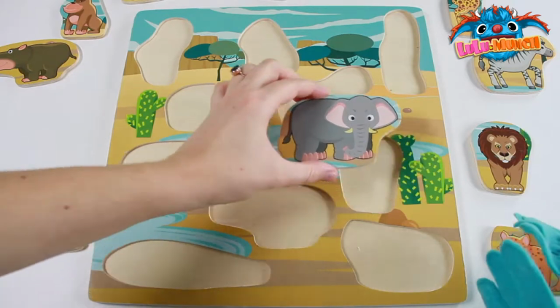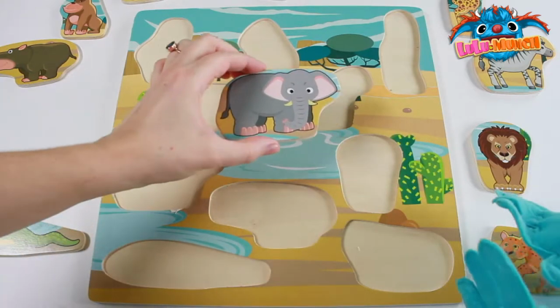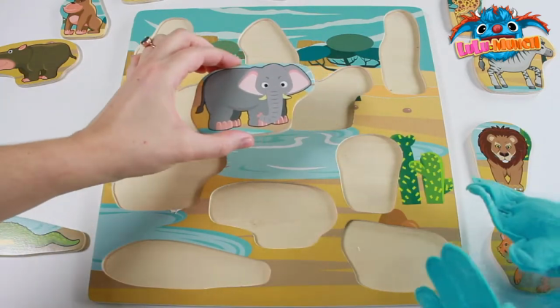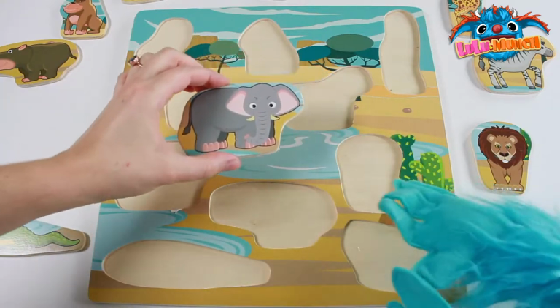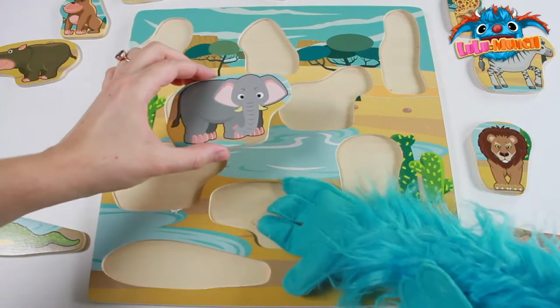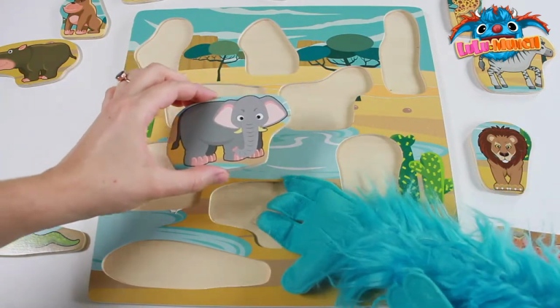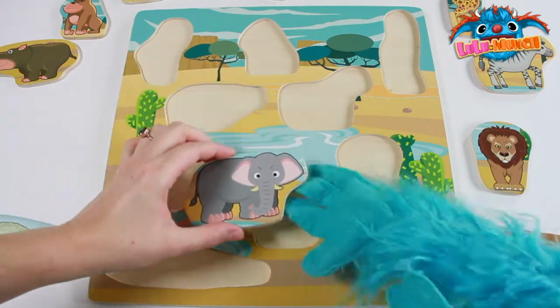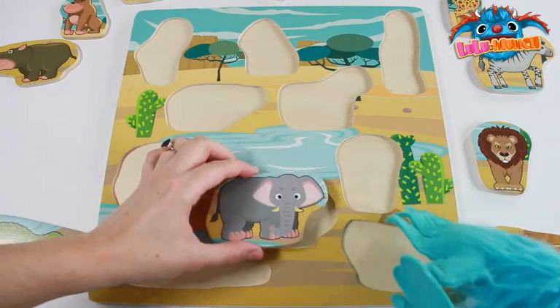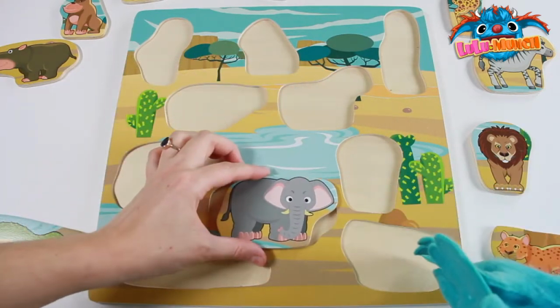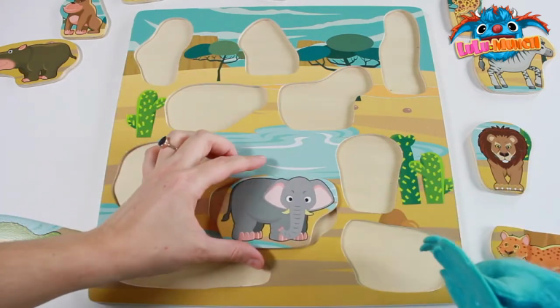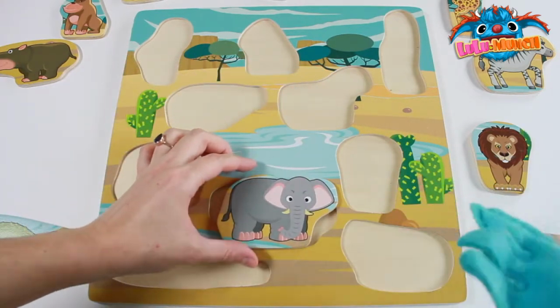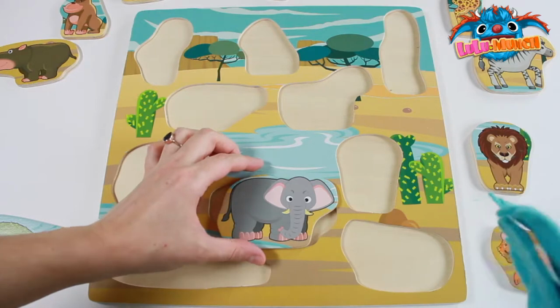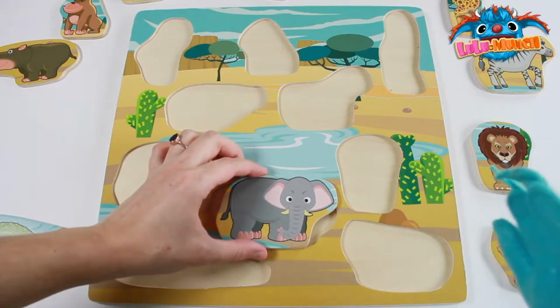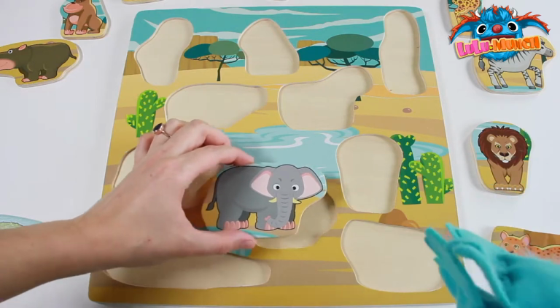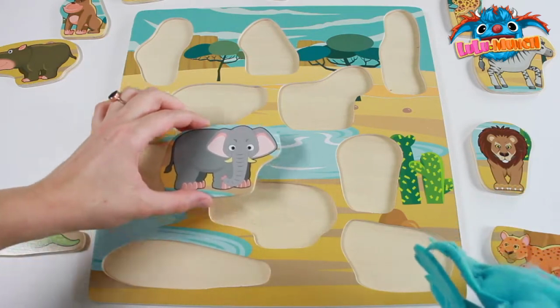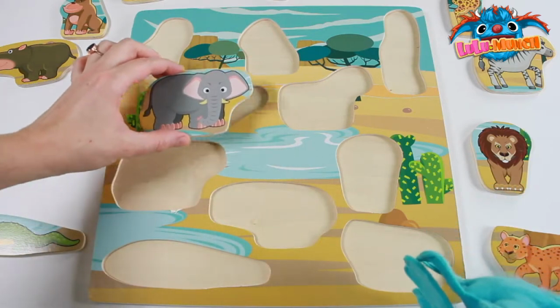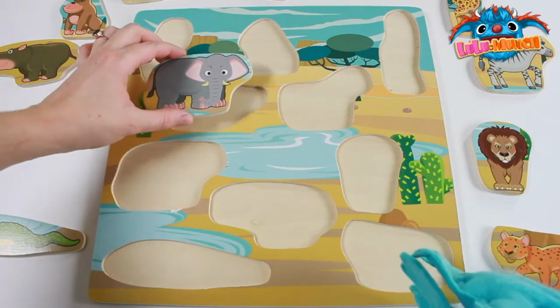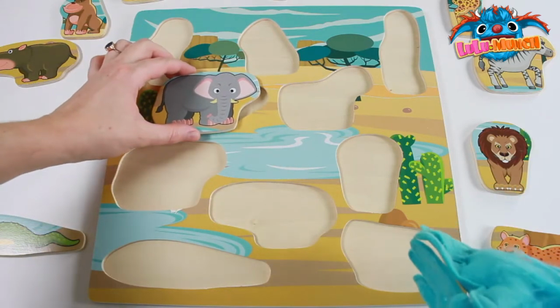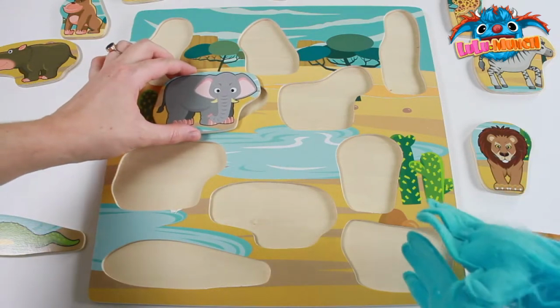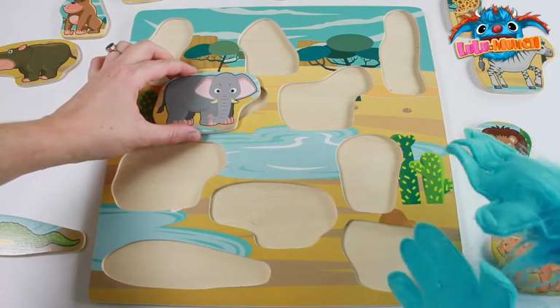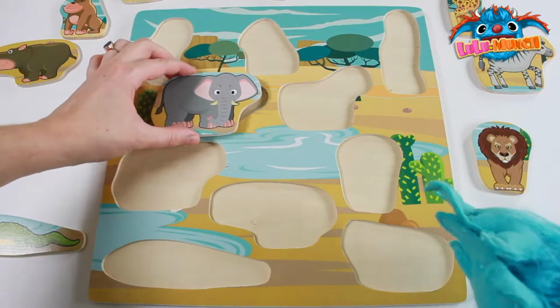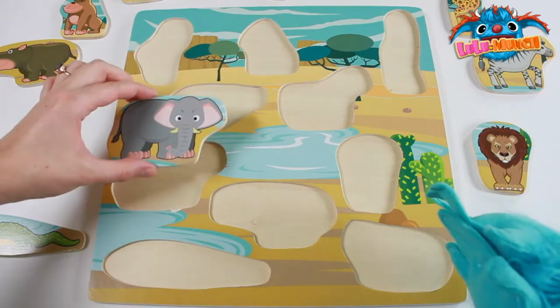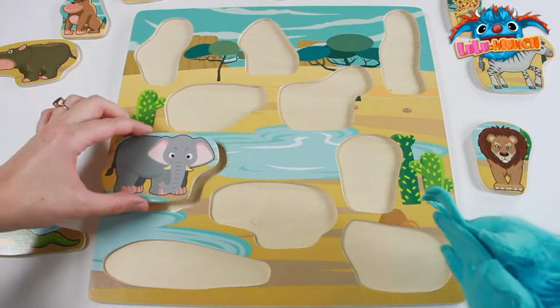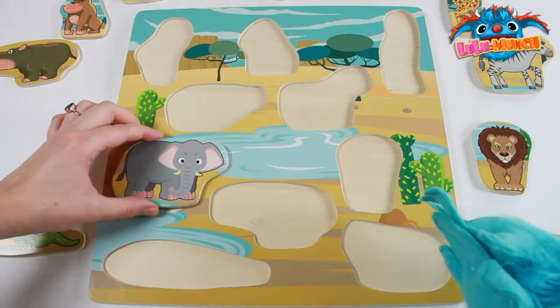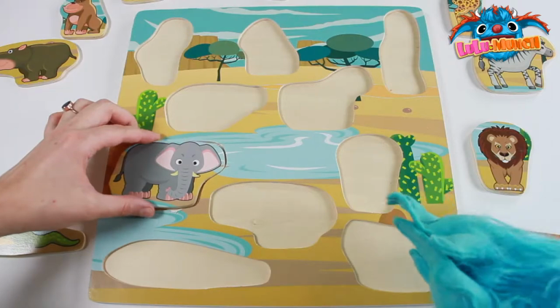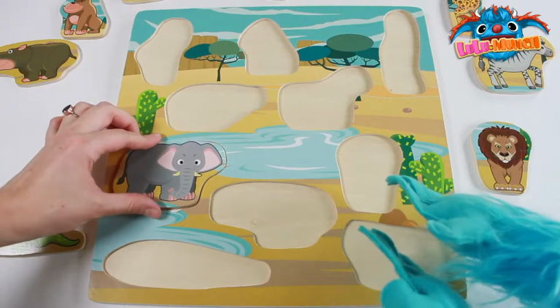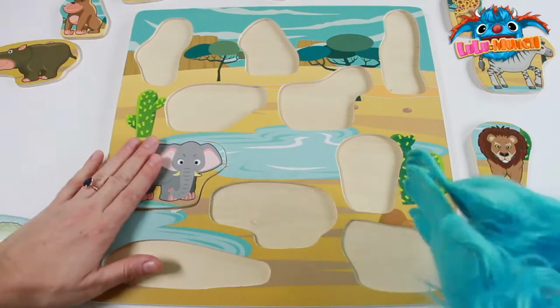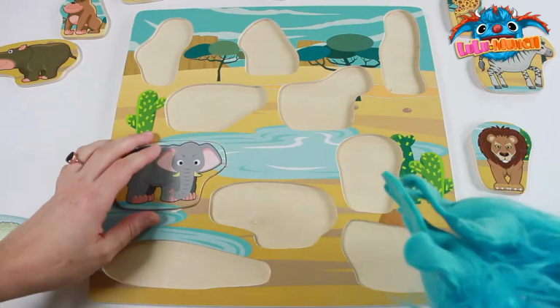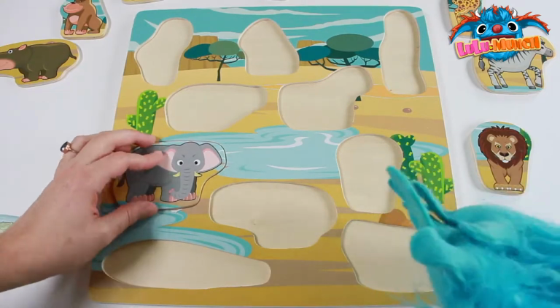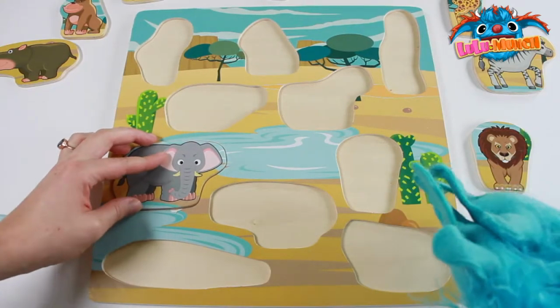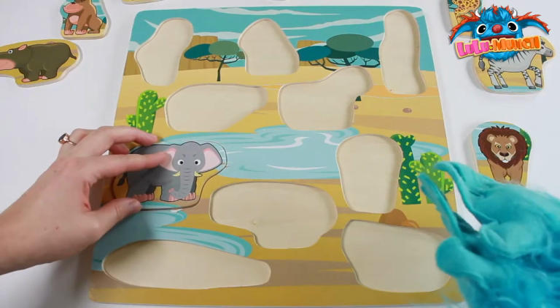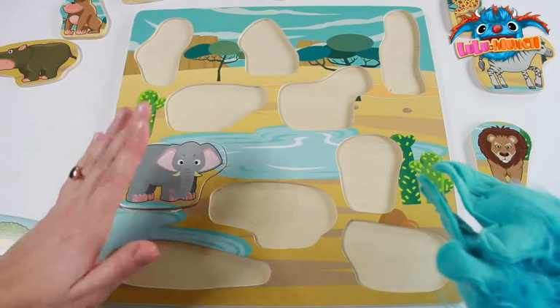Too big! Let's try there. Does it go over here? No! Let's try right here! Yay, you did it! Good job Lulu!